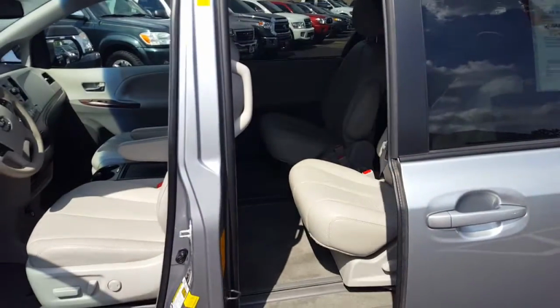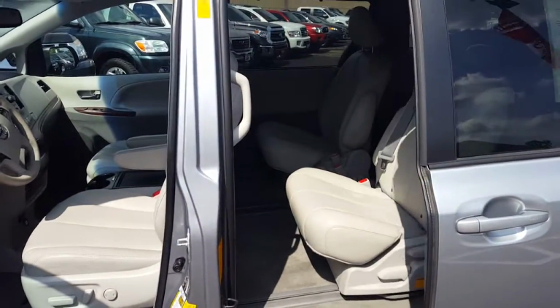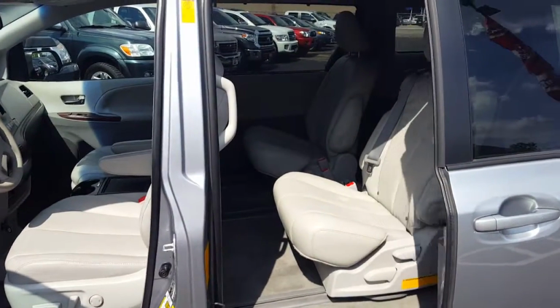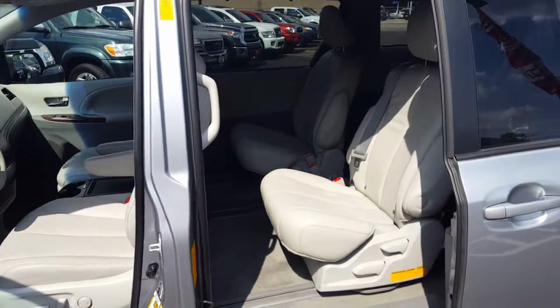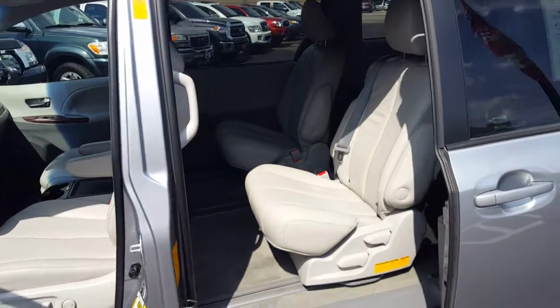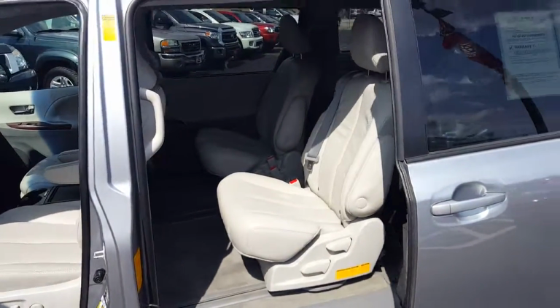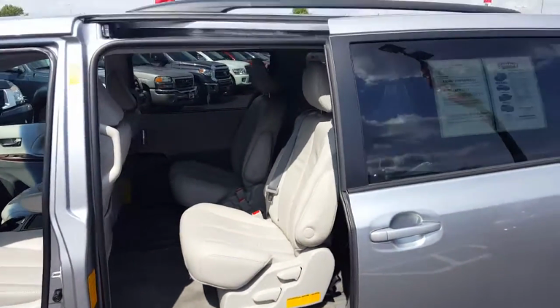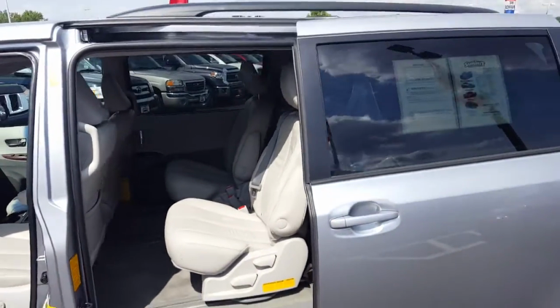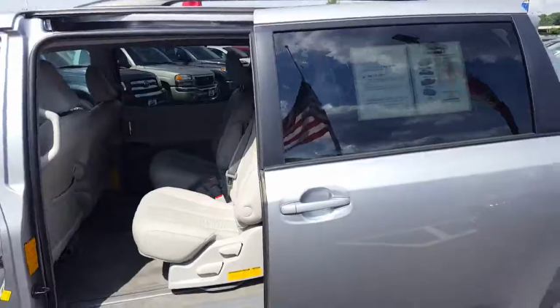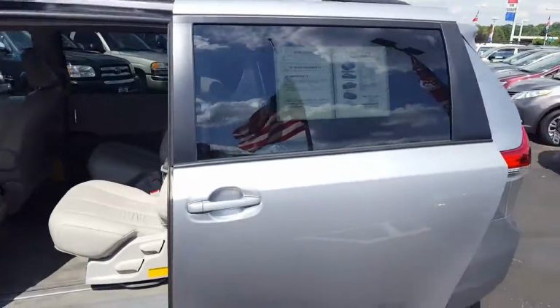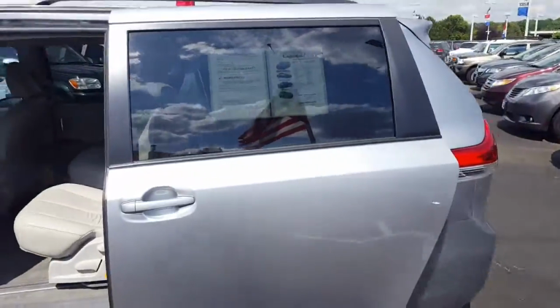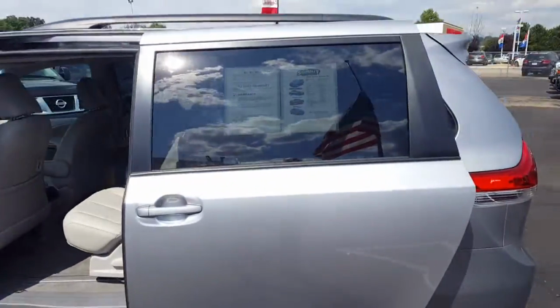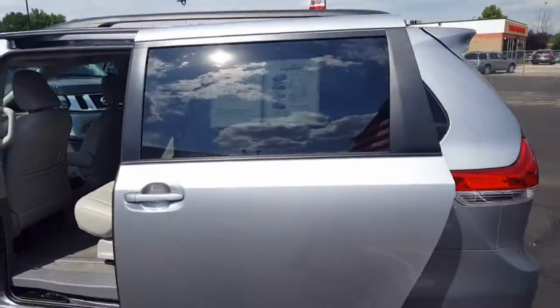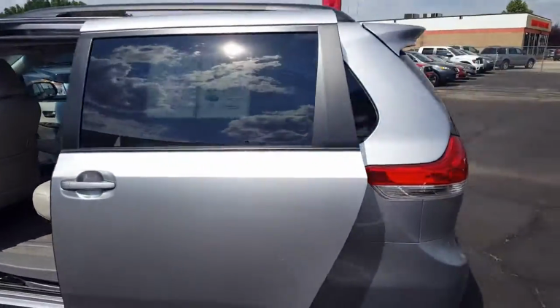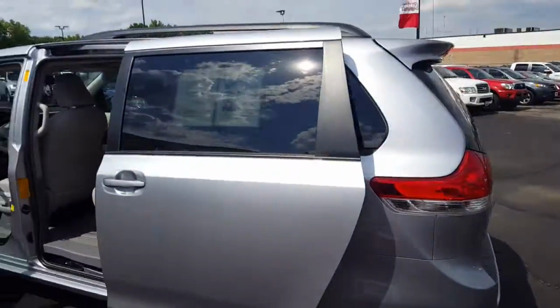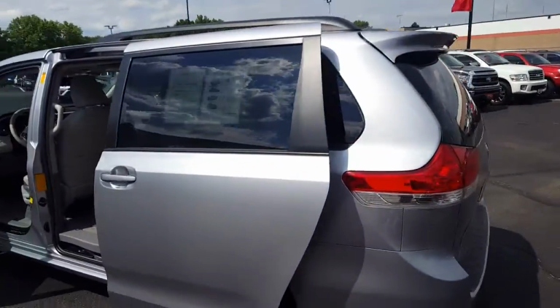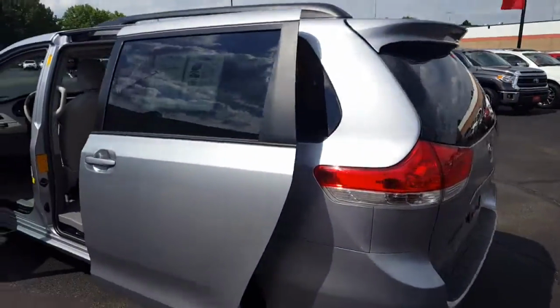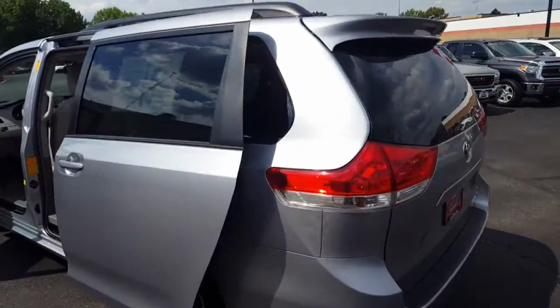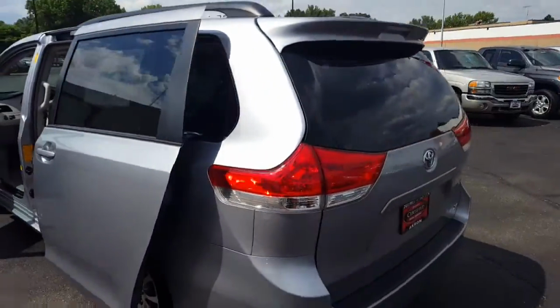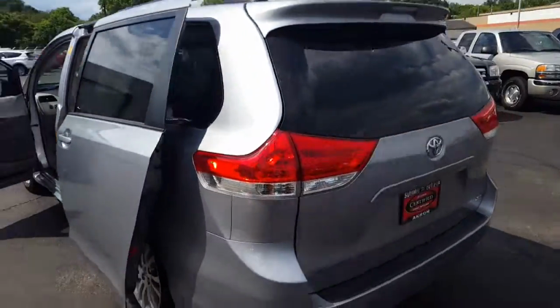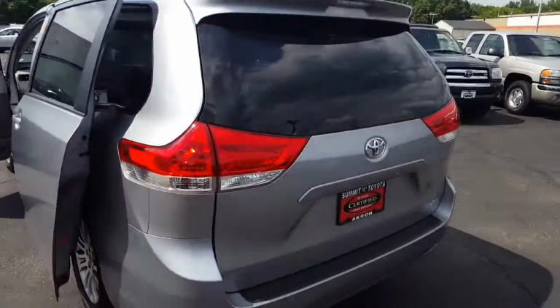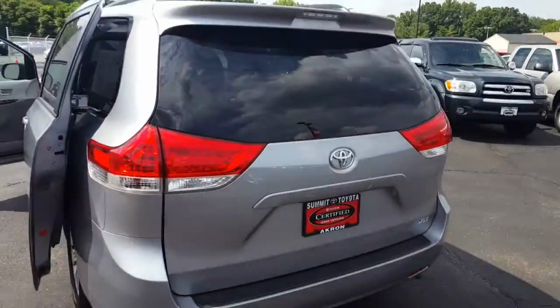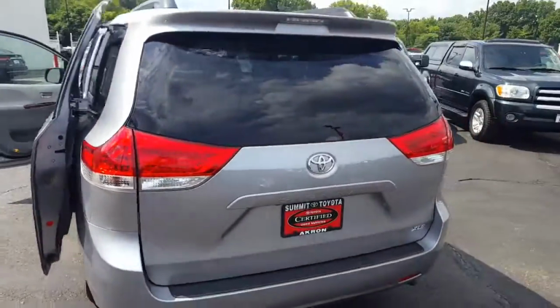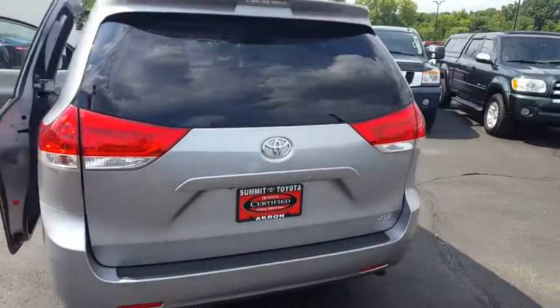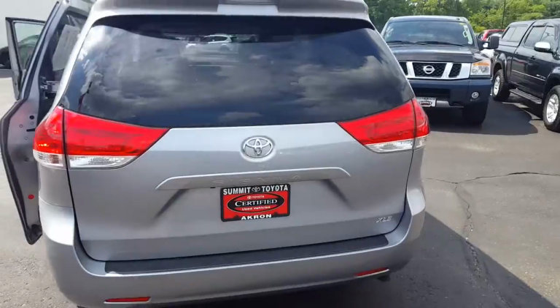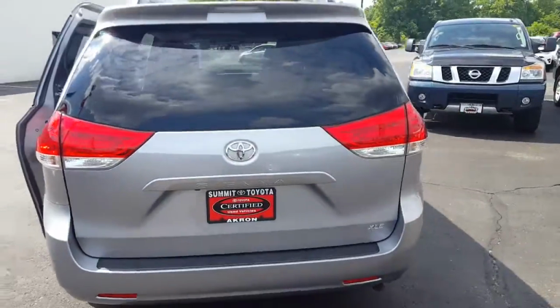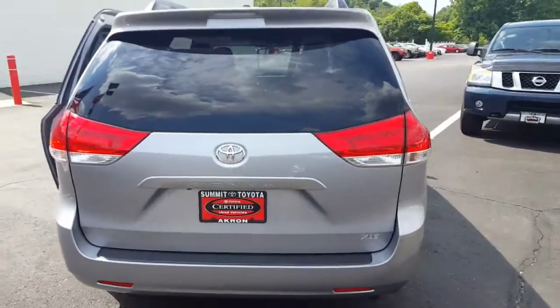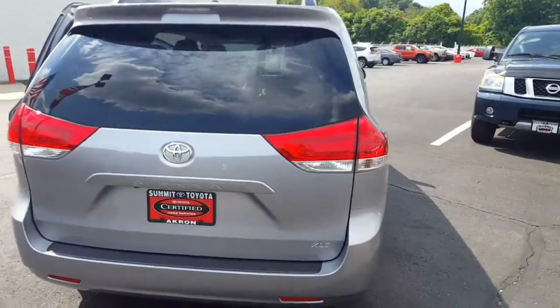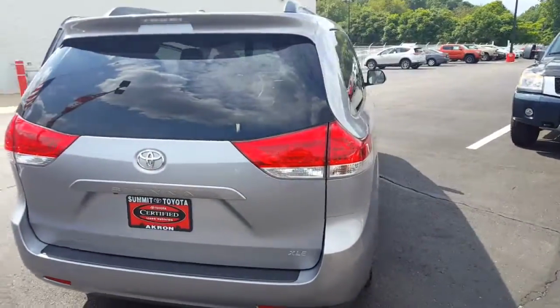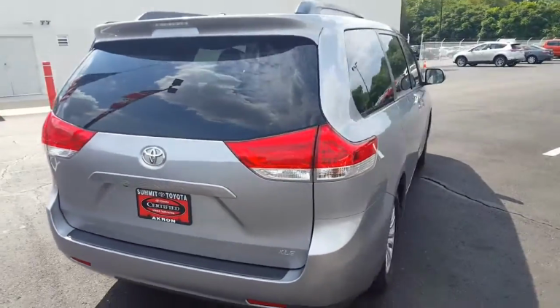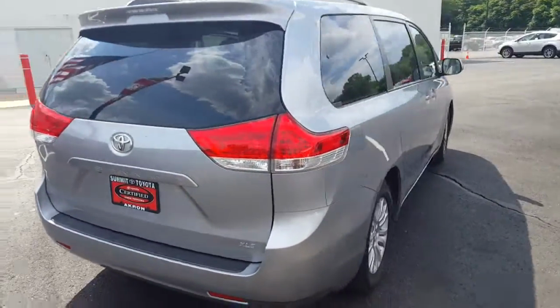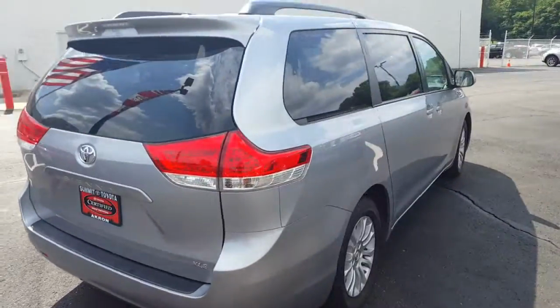These are just great vehicles with a lot of versatility, and being a Toyota you can keep it for 10 years or 300,000 miles. Please contact me by email or phone so that we may schedule a test drive.